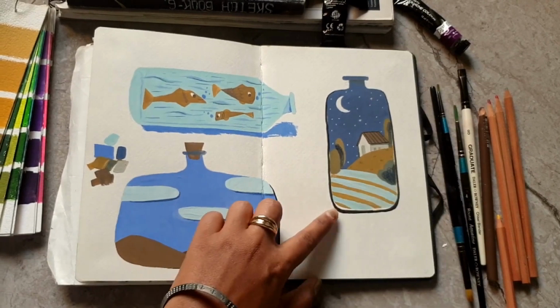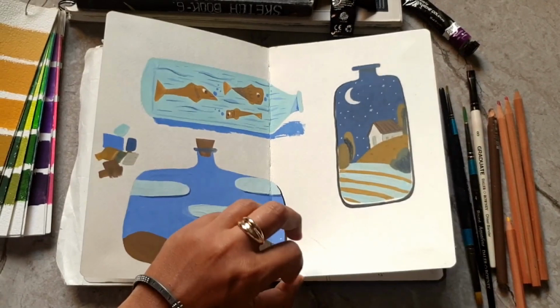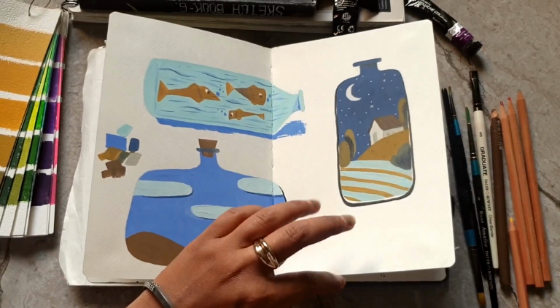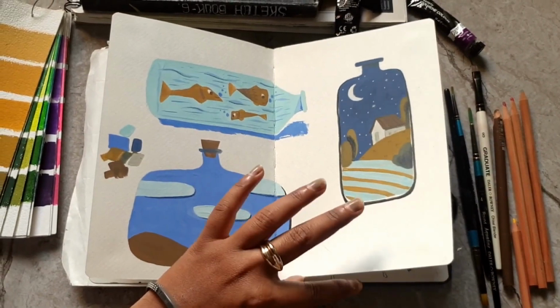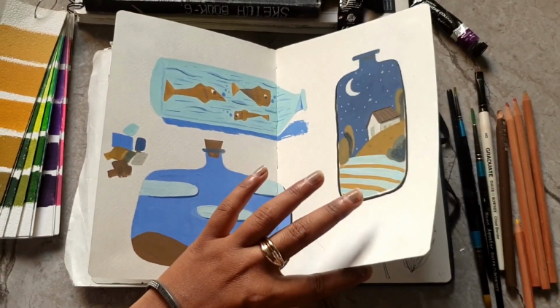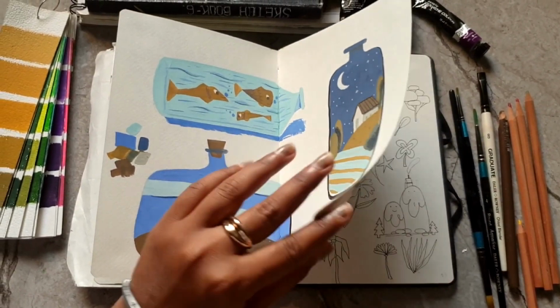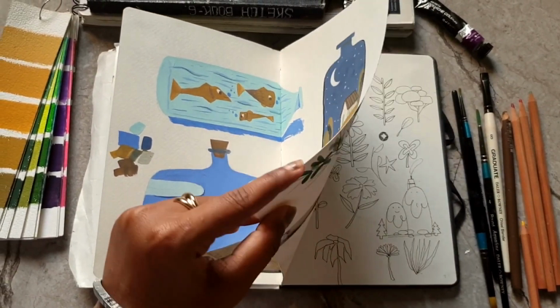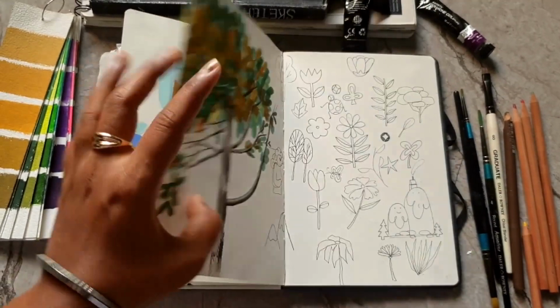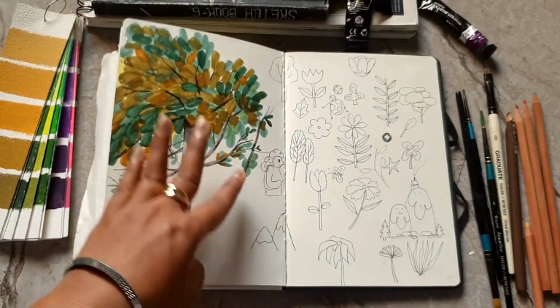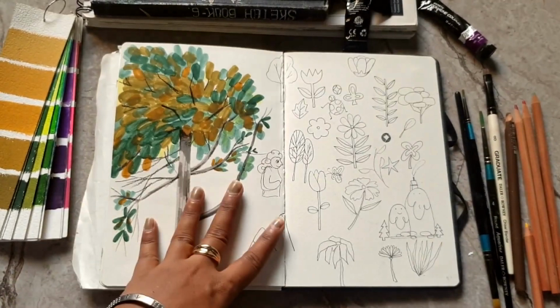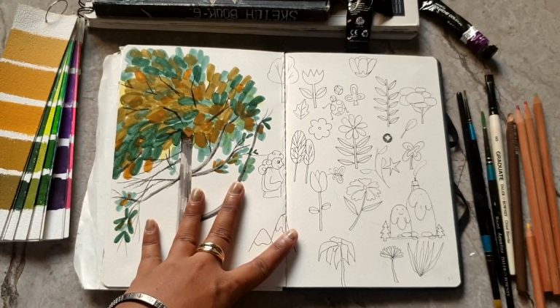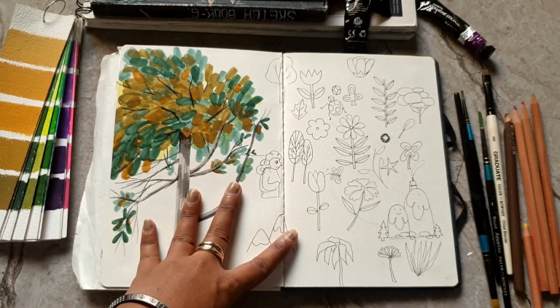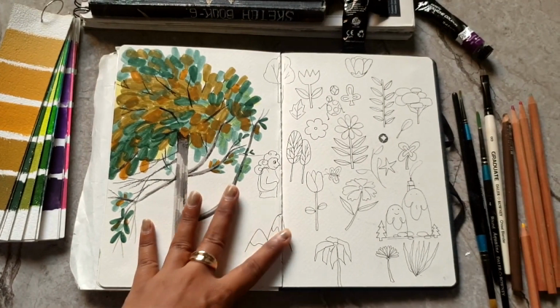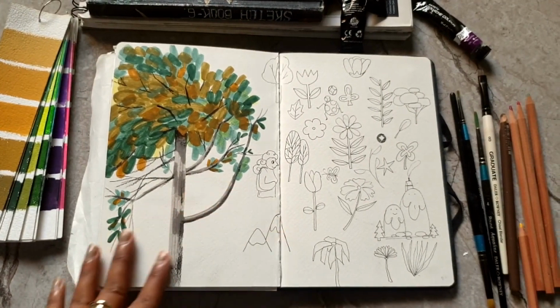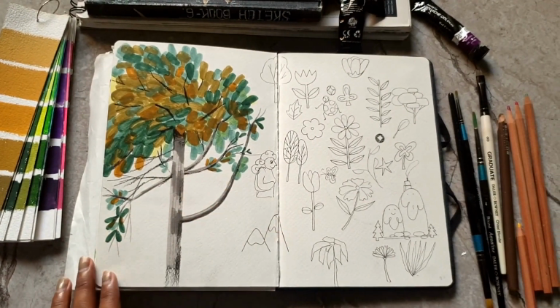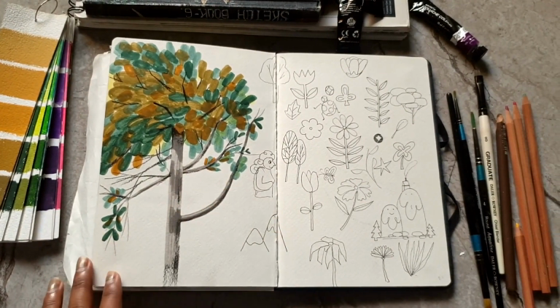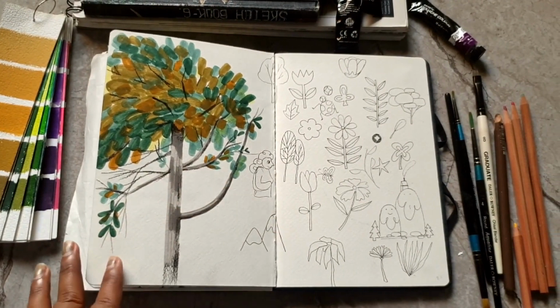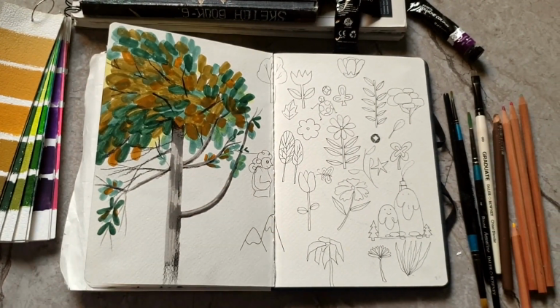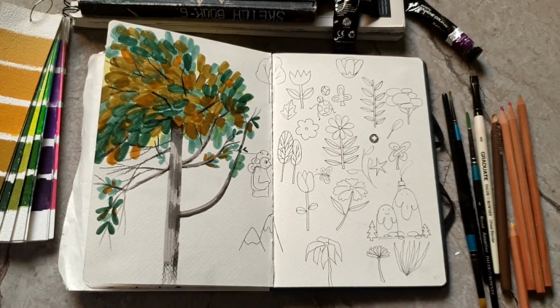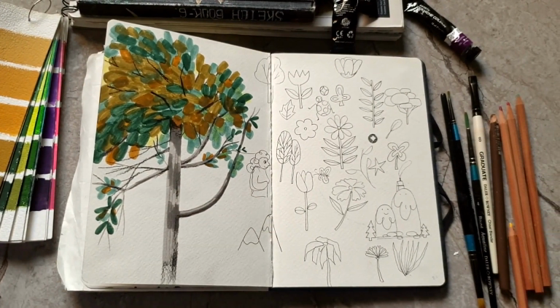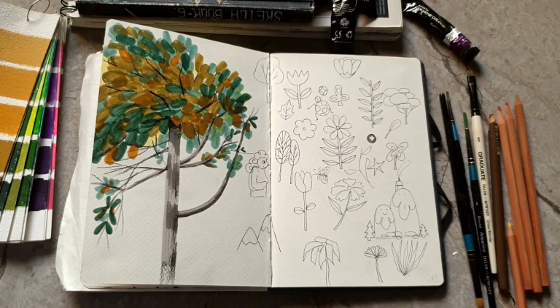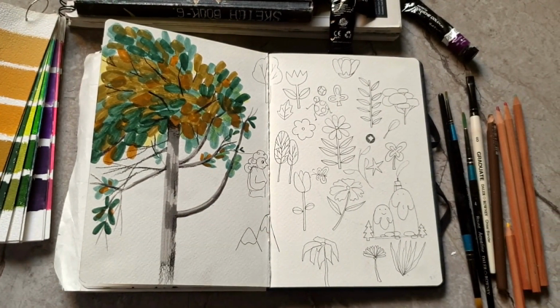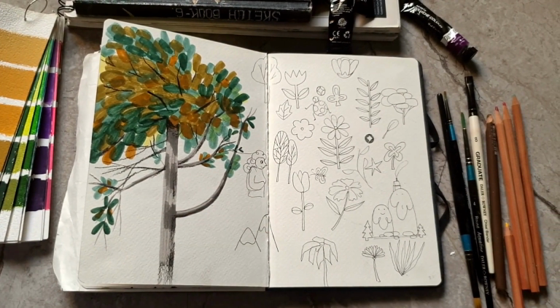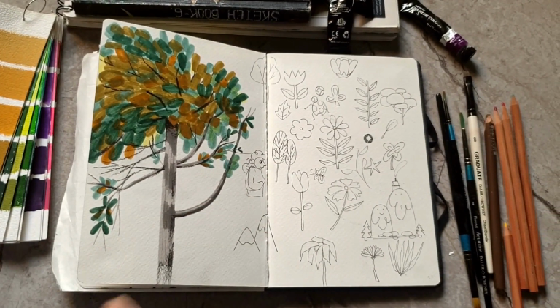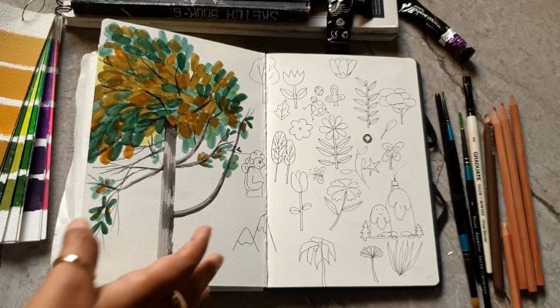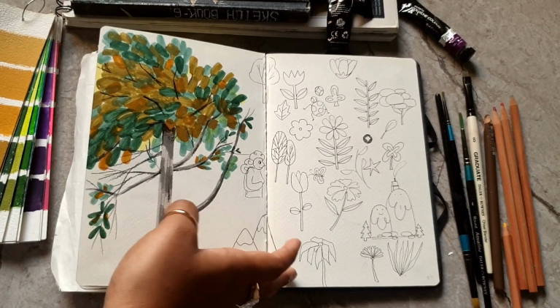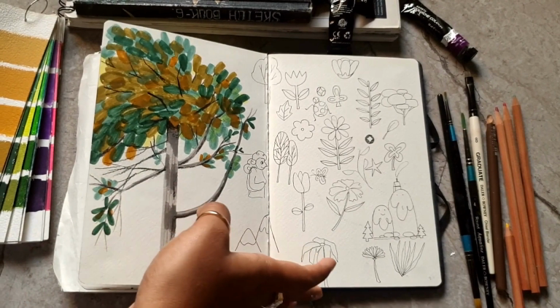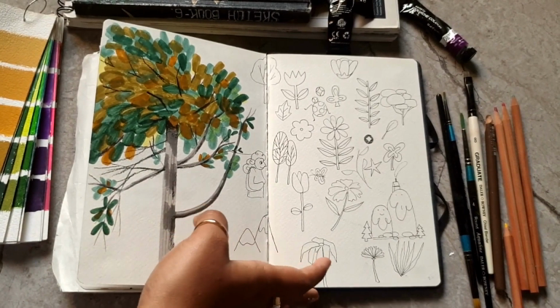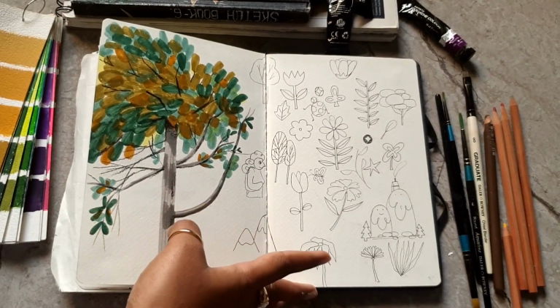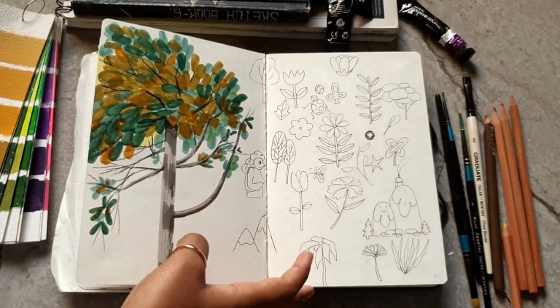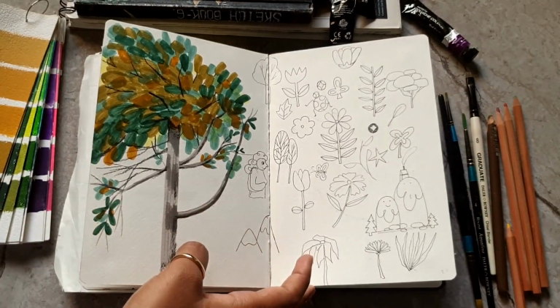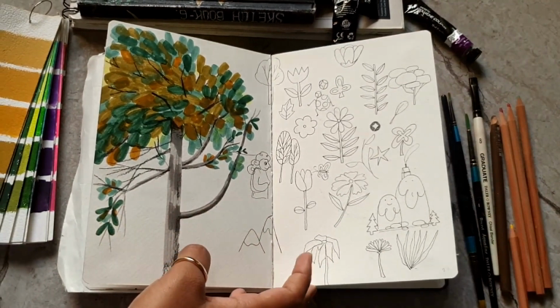This is the second-to-last page — a tree painting done with markers and just some random doodles.